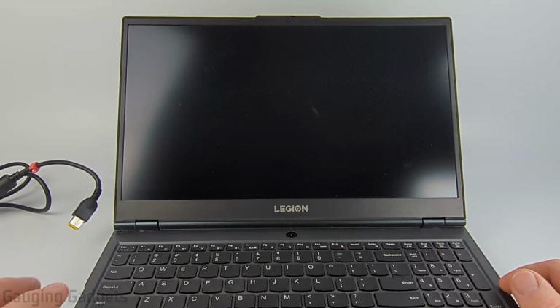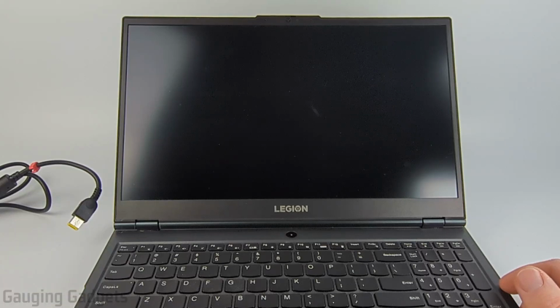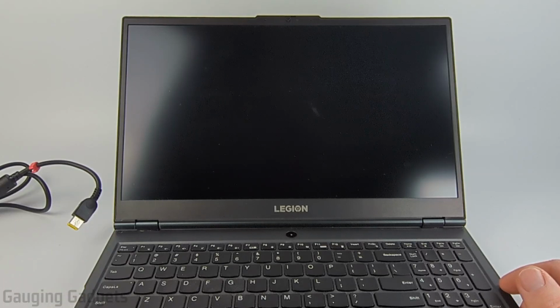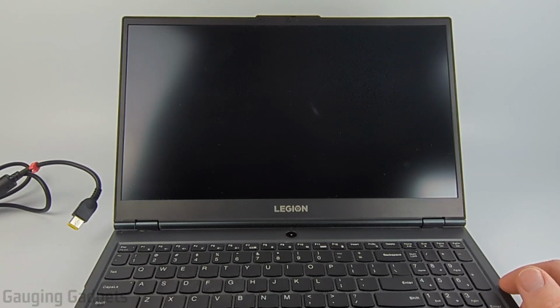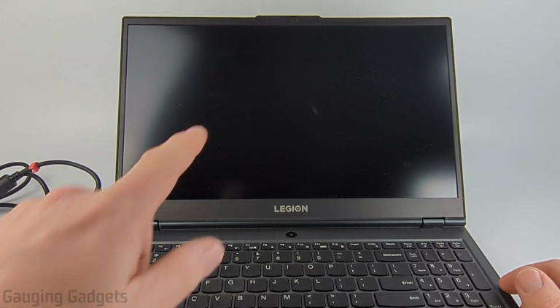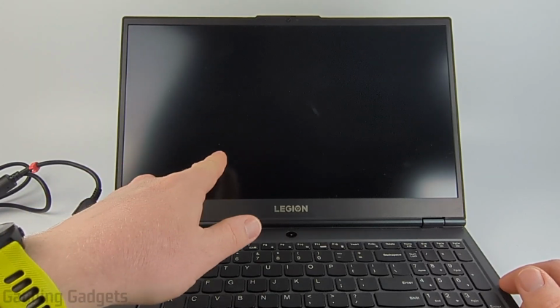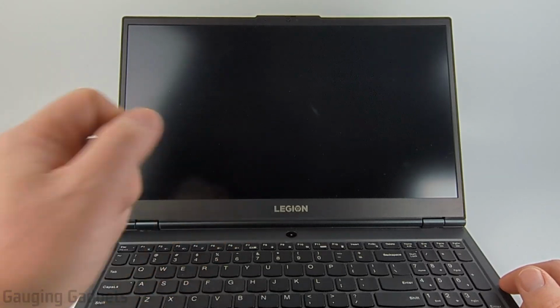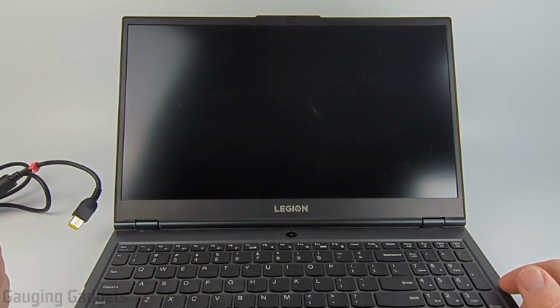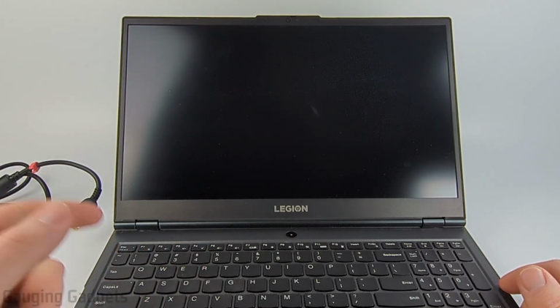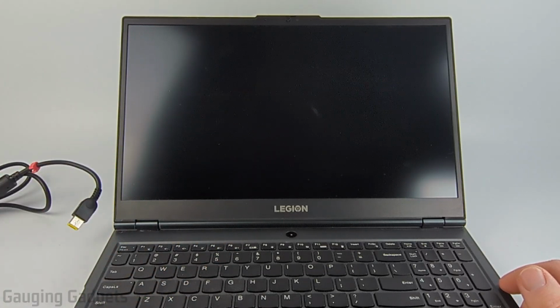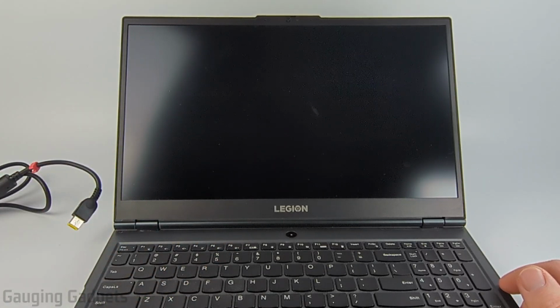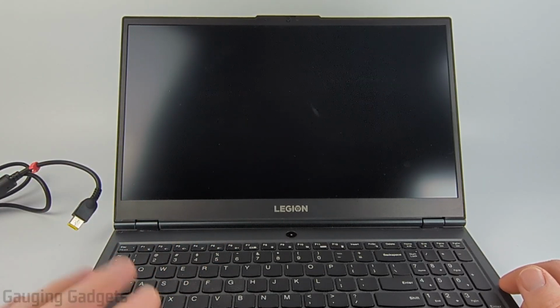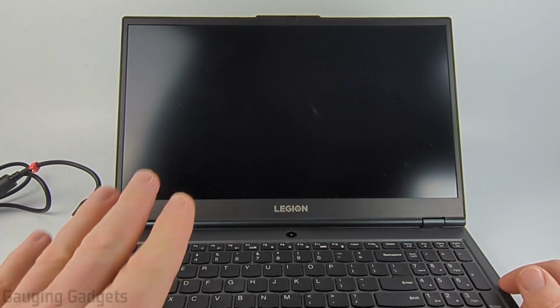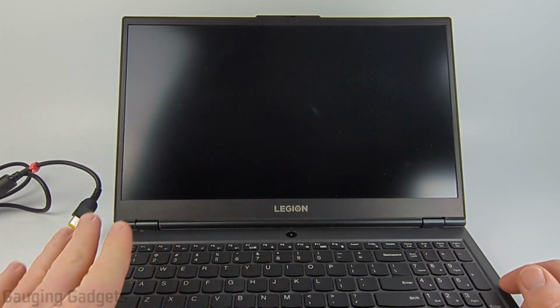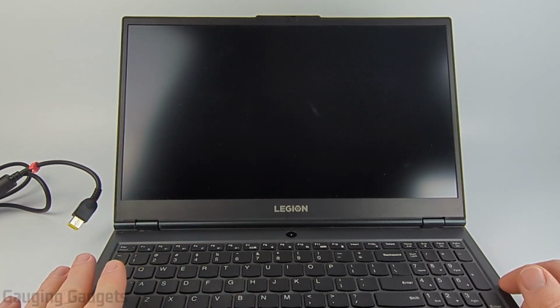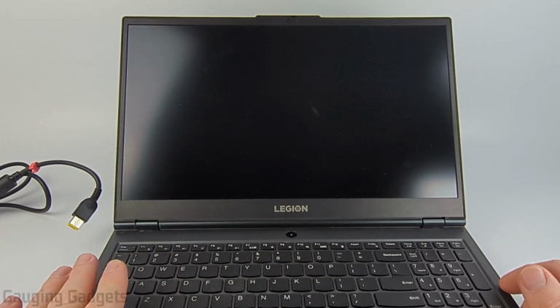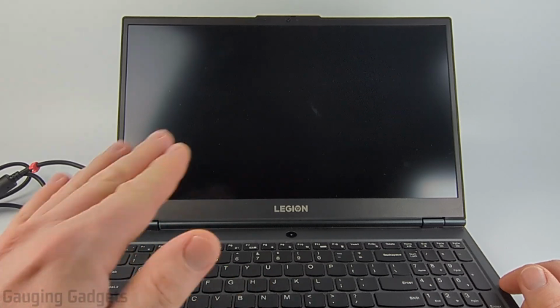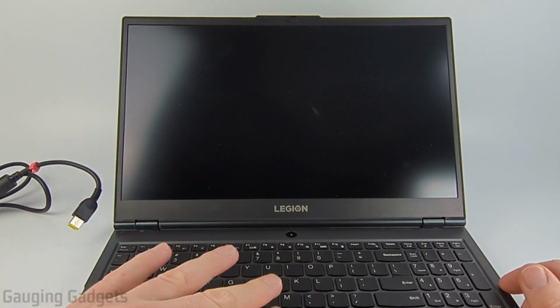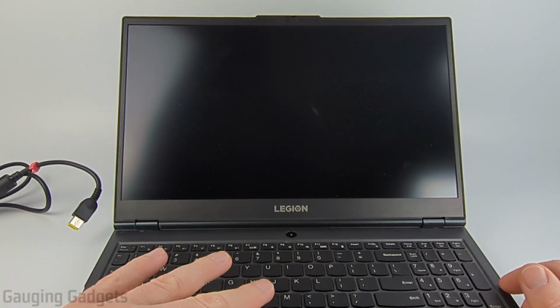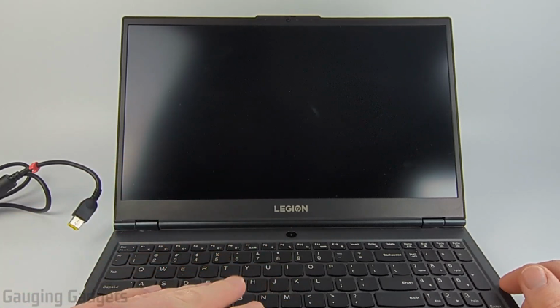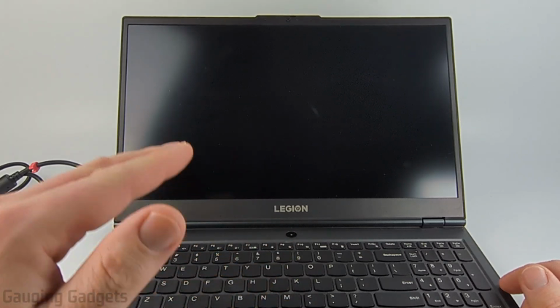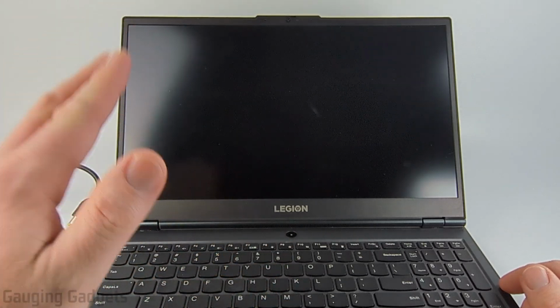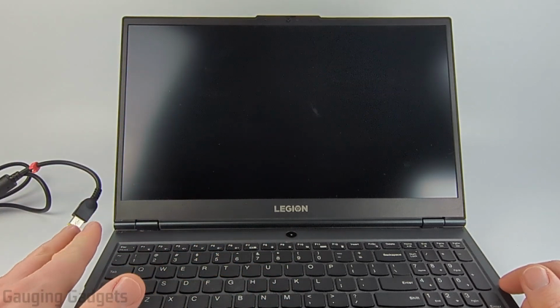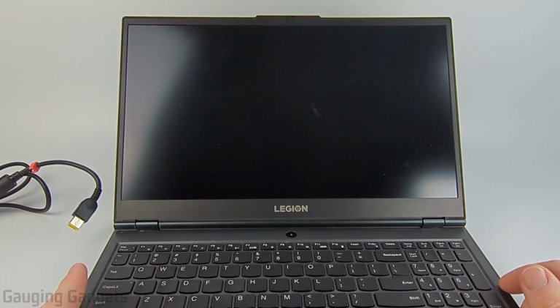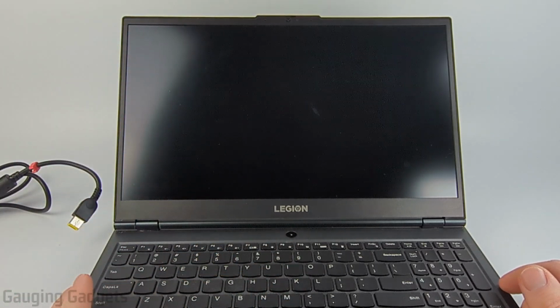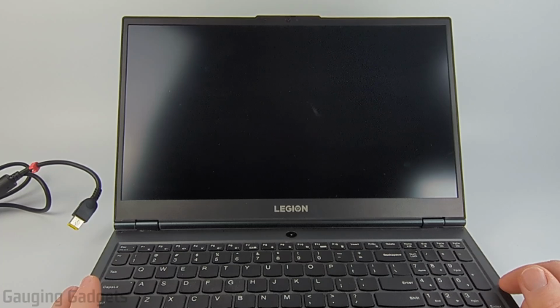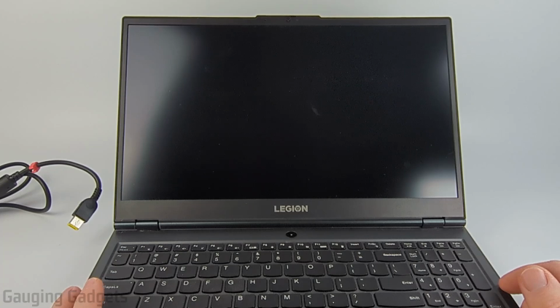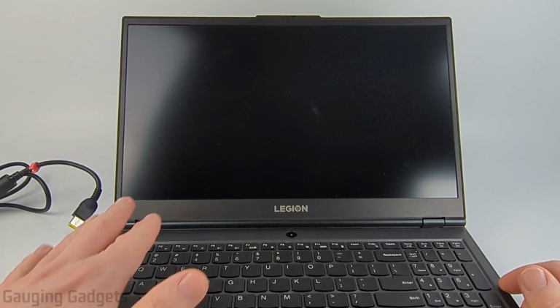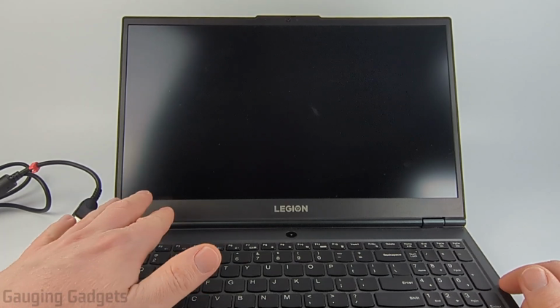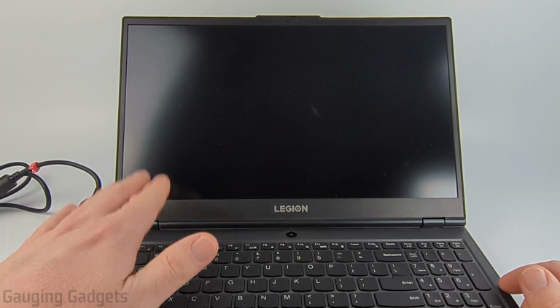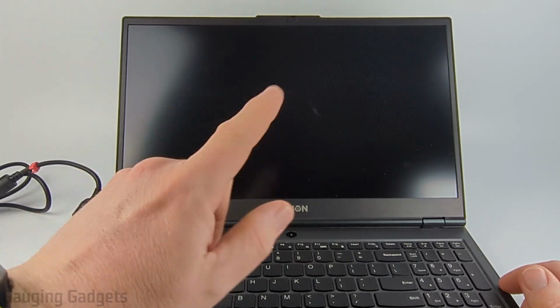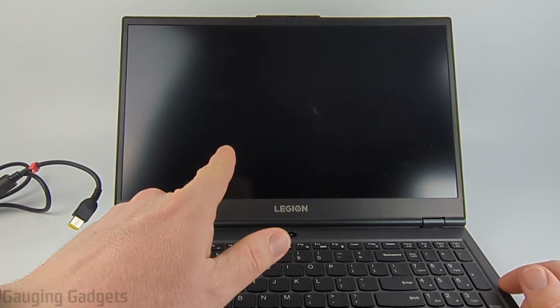How to fix Lenovo laptop black screen even though the laptop turns on. In this video I'm going to give you a couple different steps that hopefully fix an issue where your Lenovo laptop turns on but the screen is black.